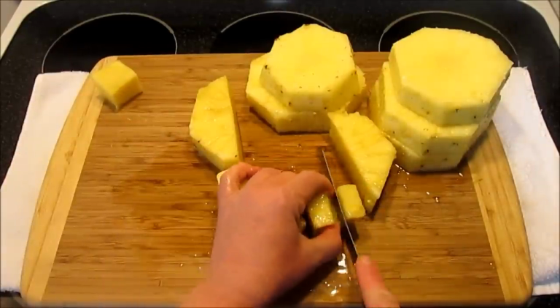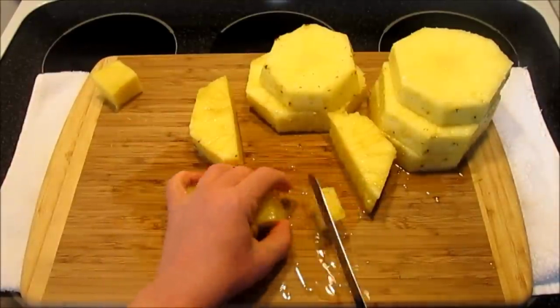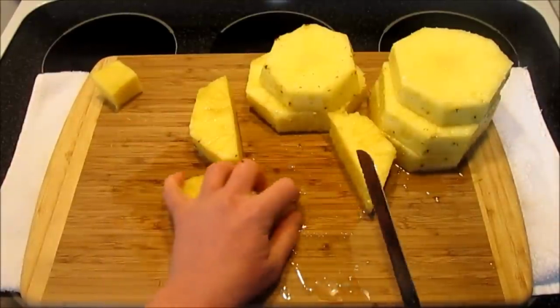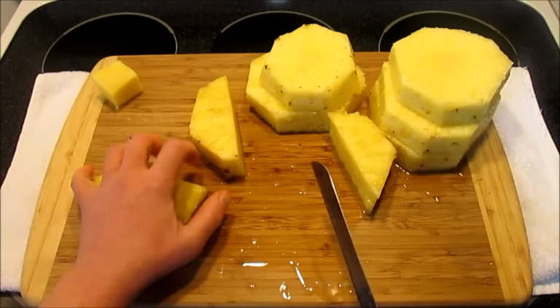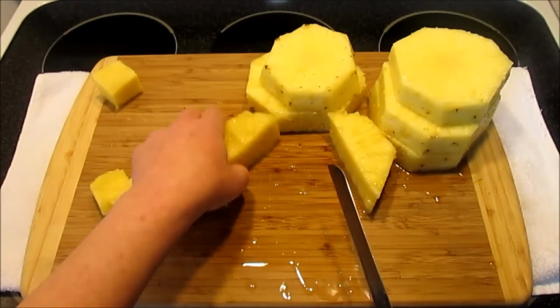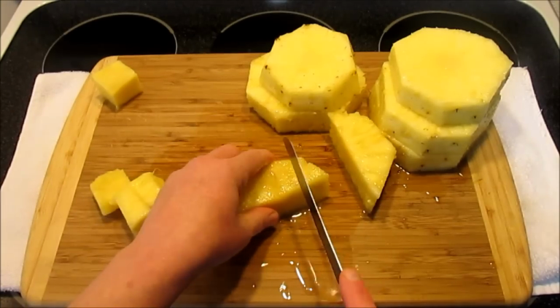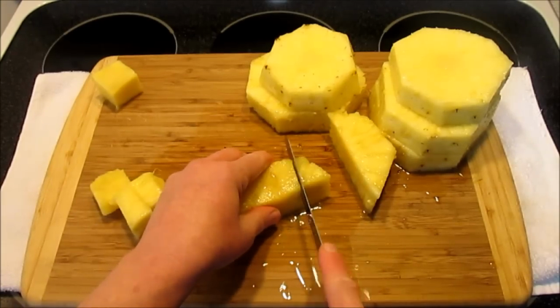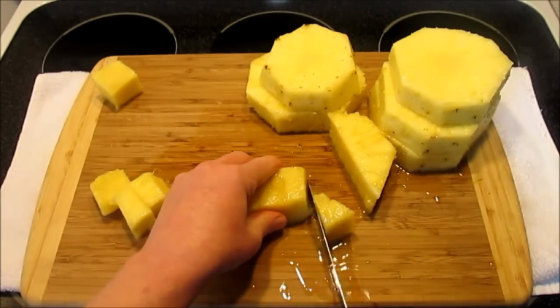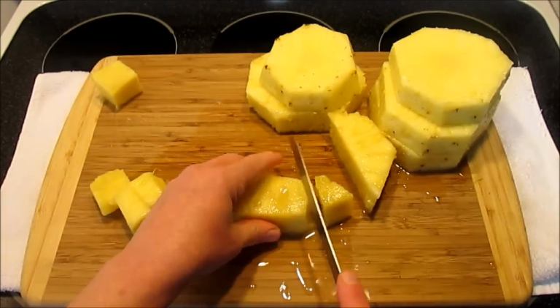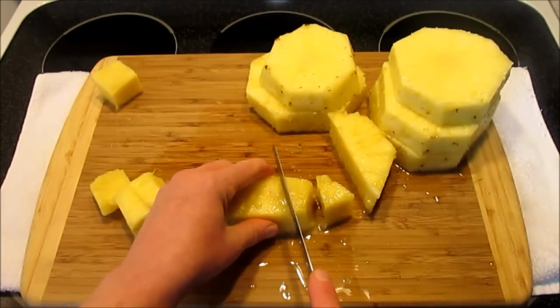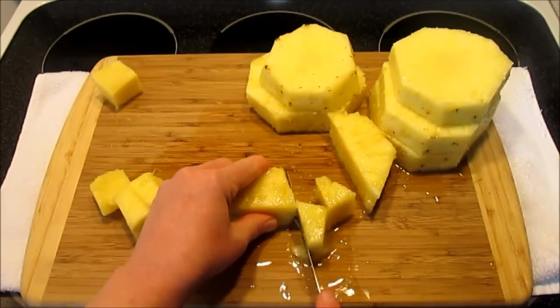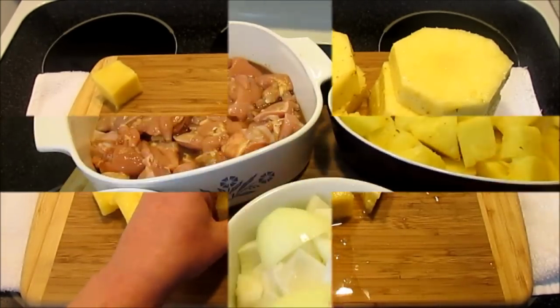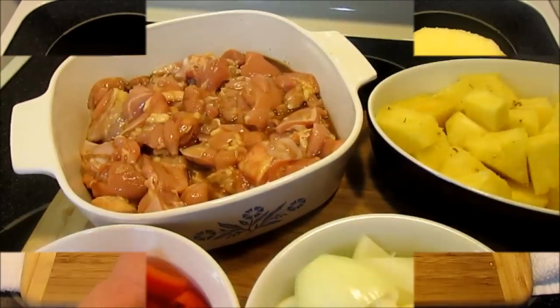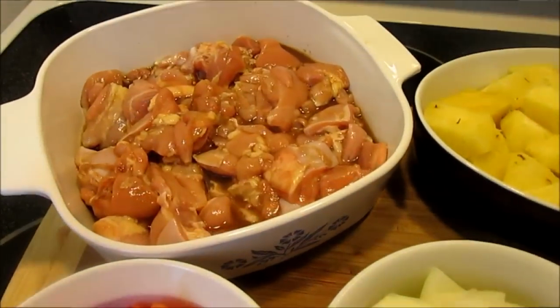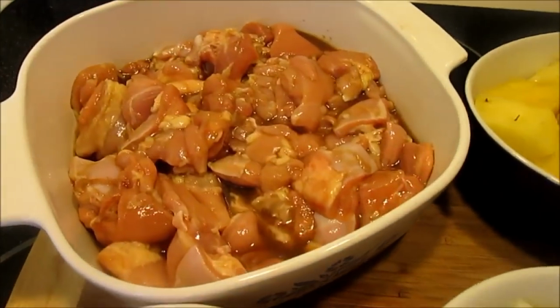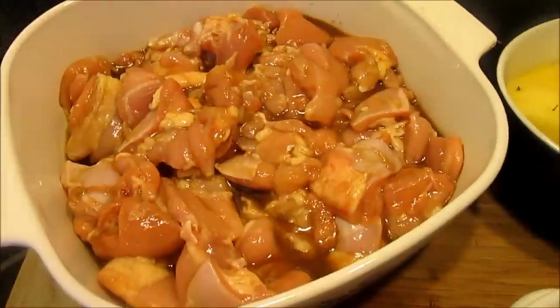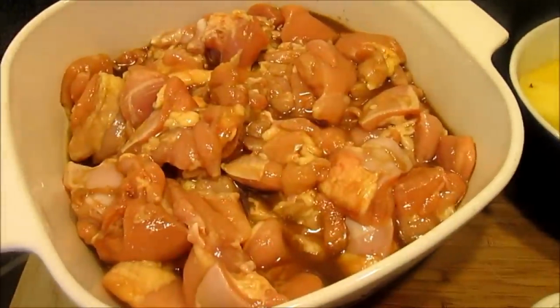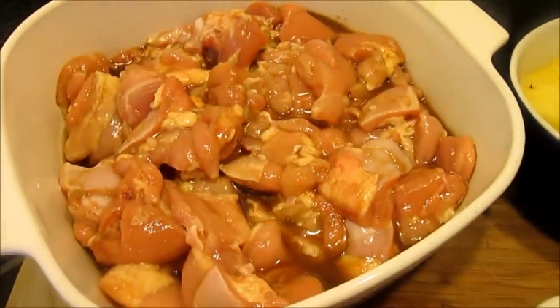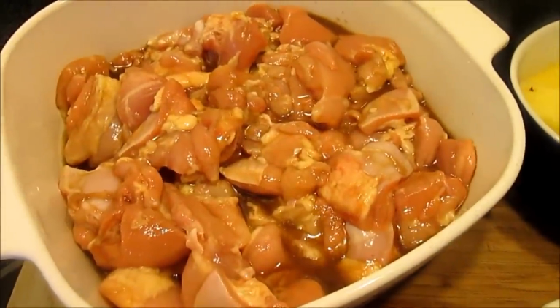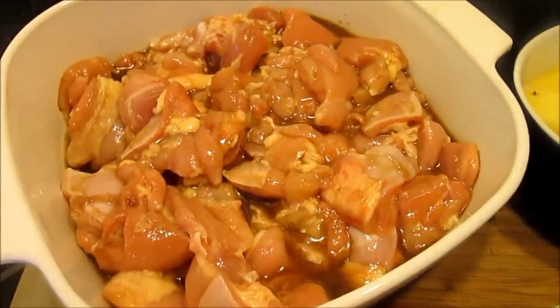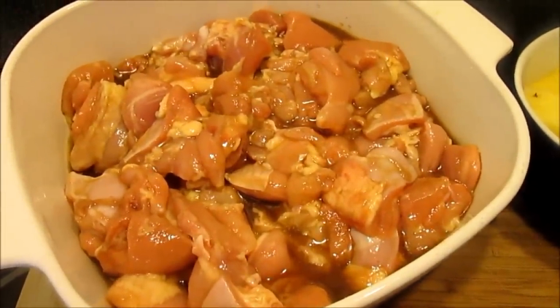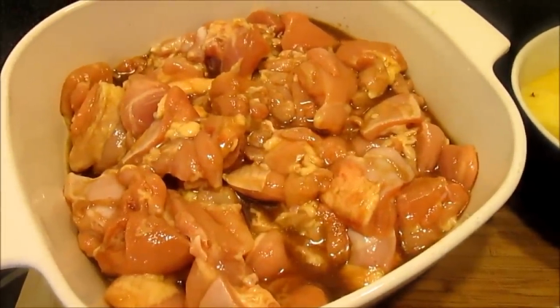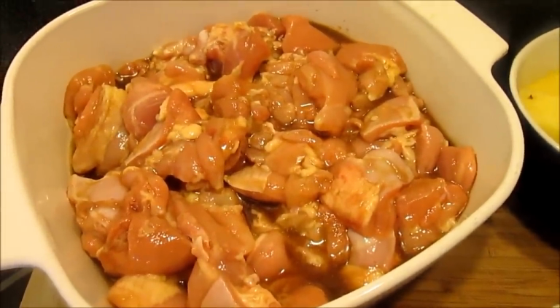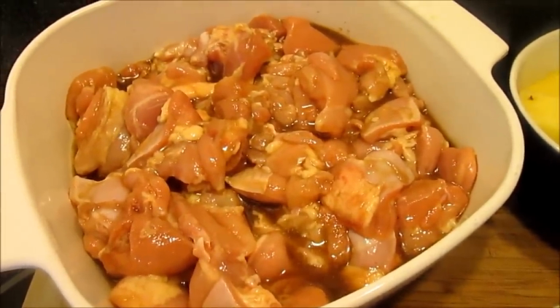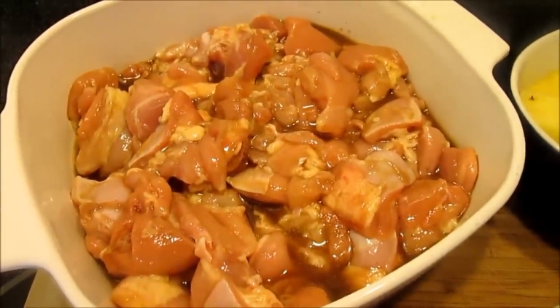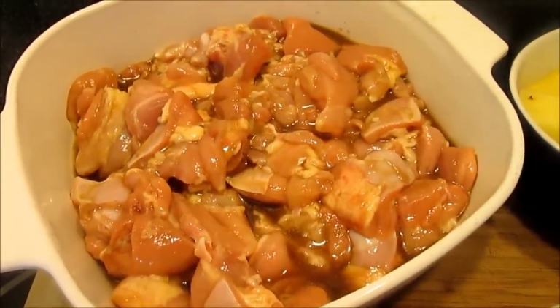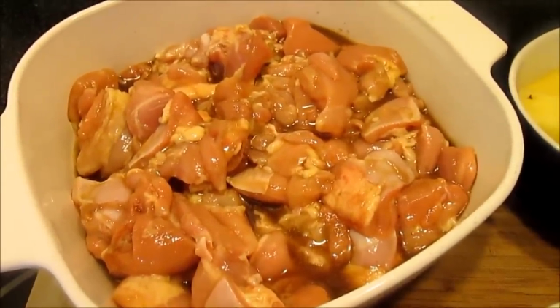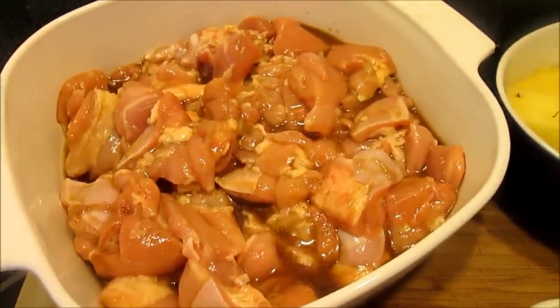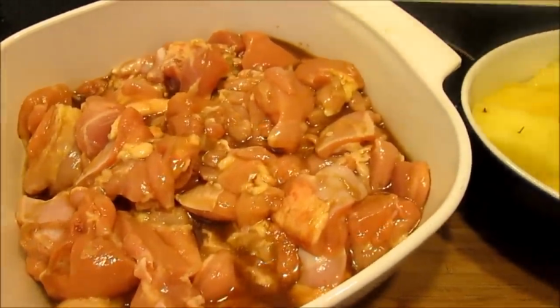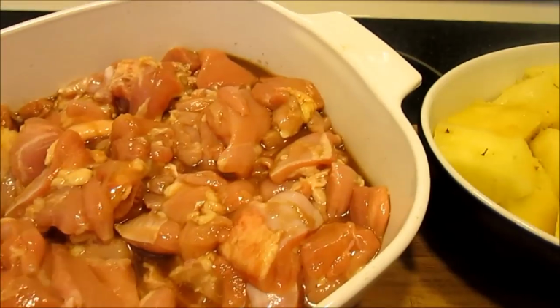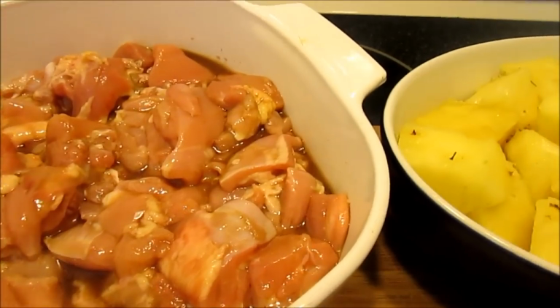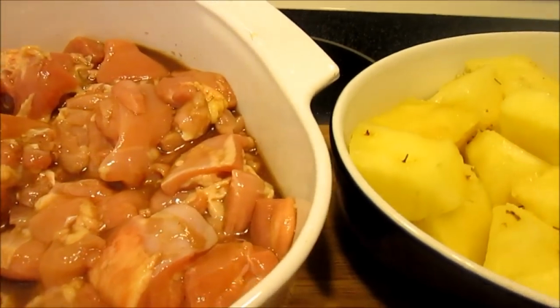I have about two pounds of one-inch cut up chicken thighs marinated in two tablespoons of soy sauce and two tablespoons of rice vinegar. The rice vinegar is going to help tenderize the meat.